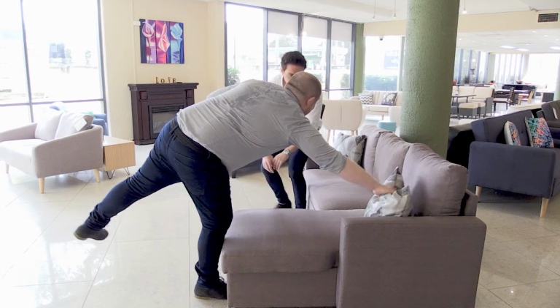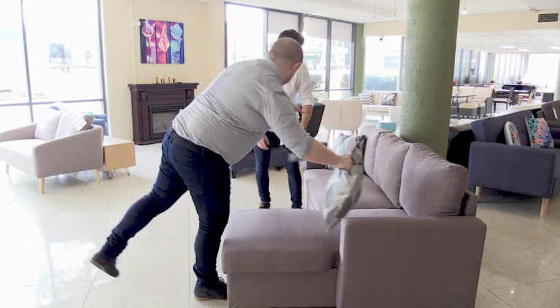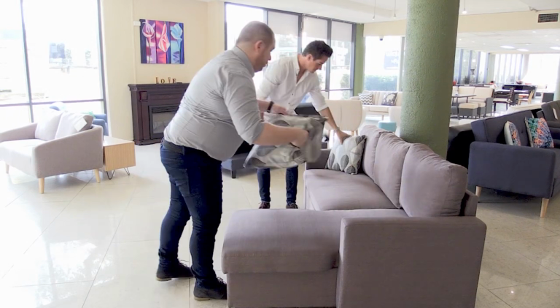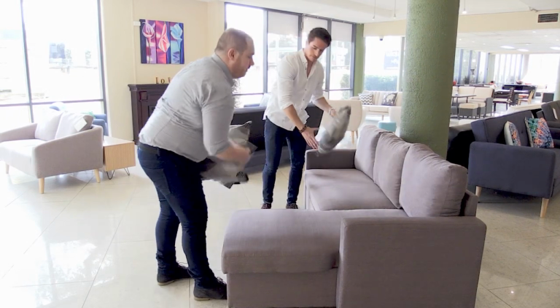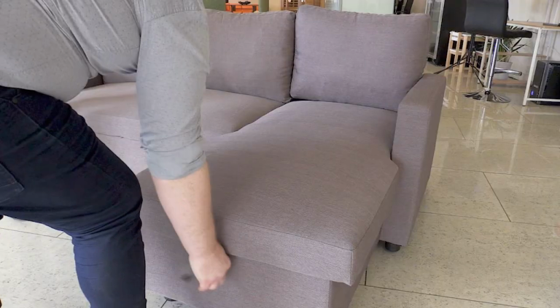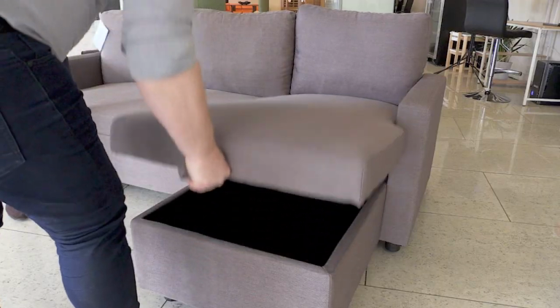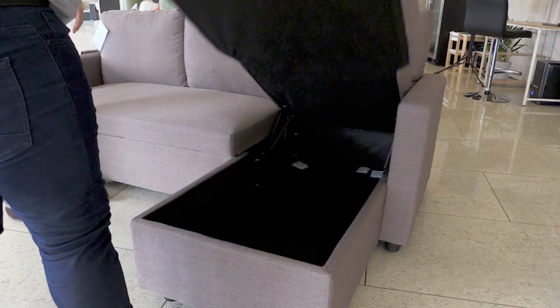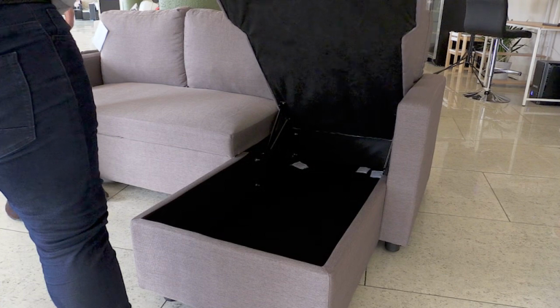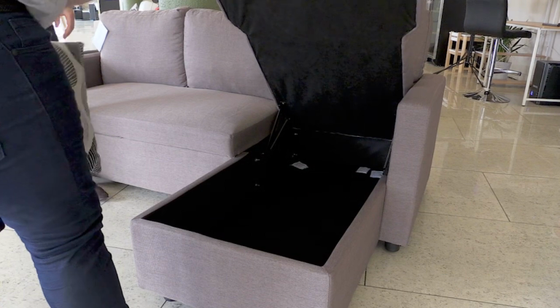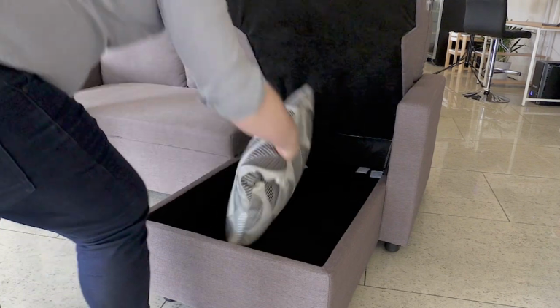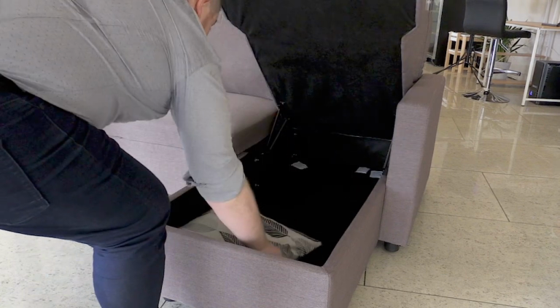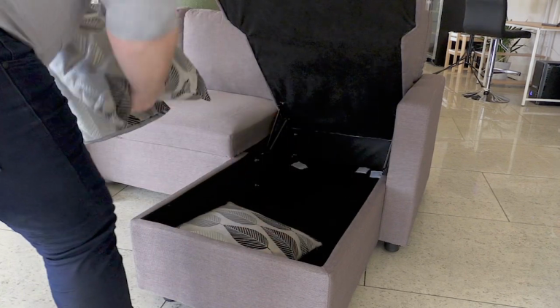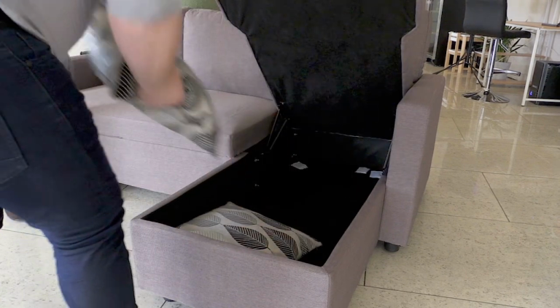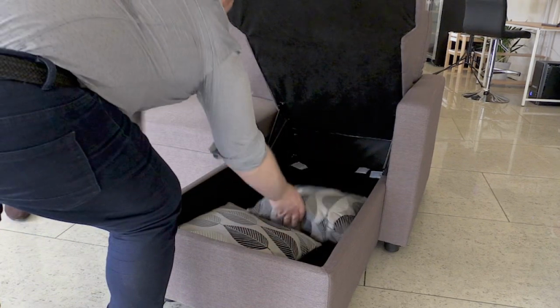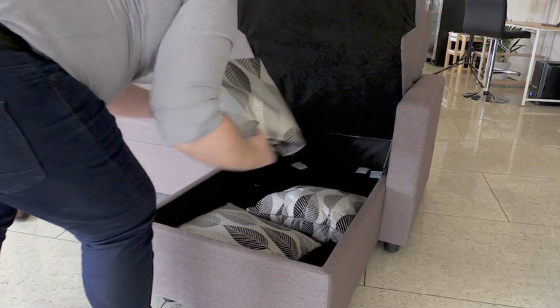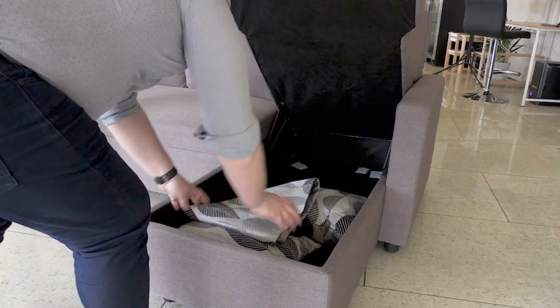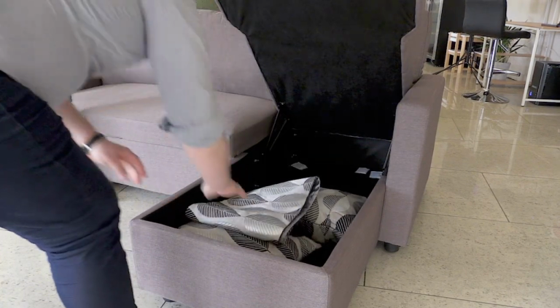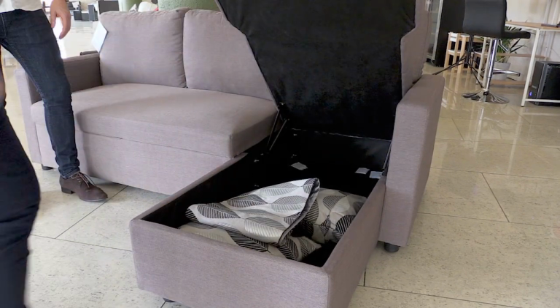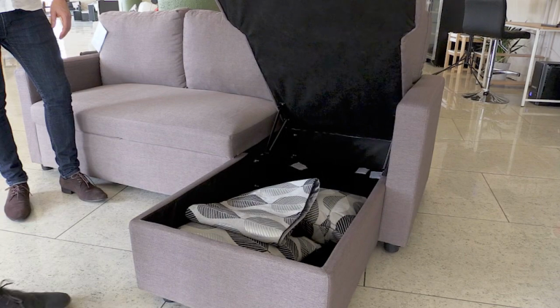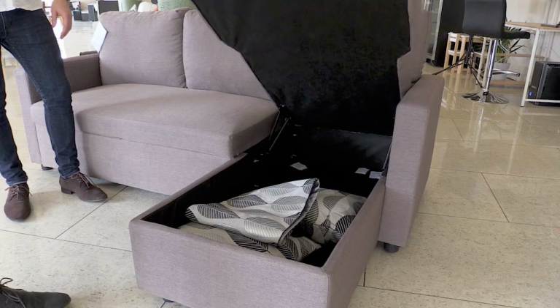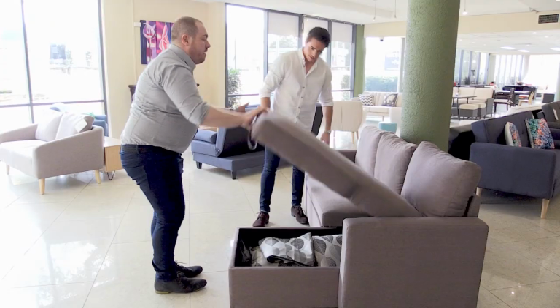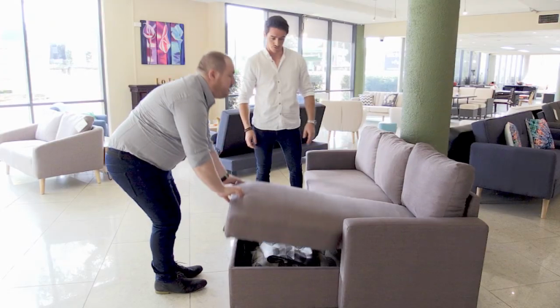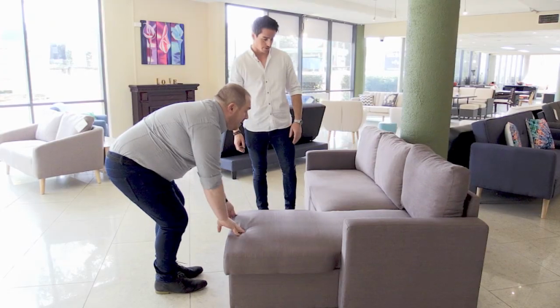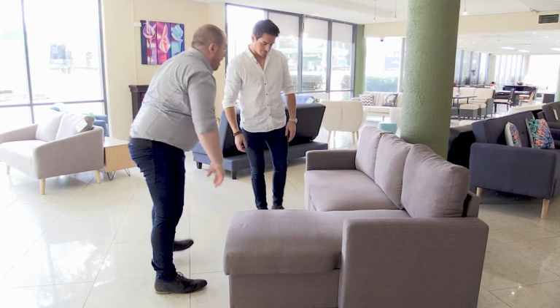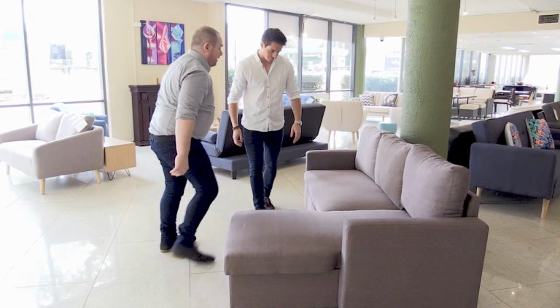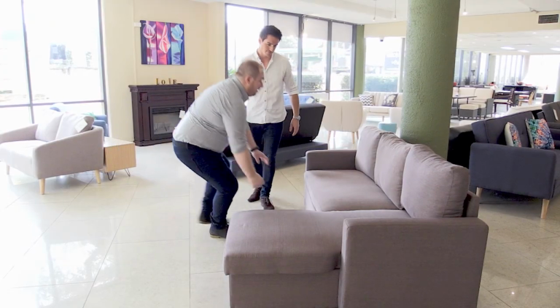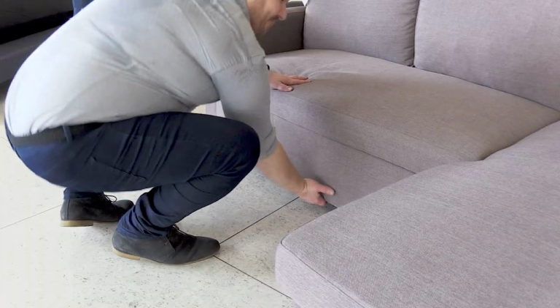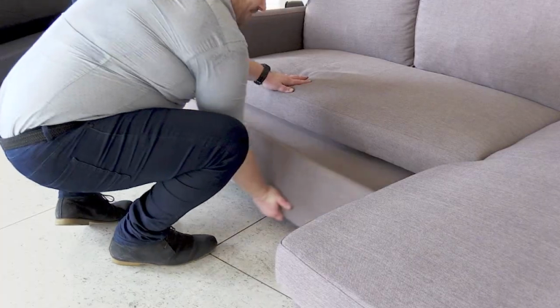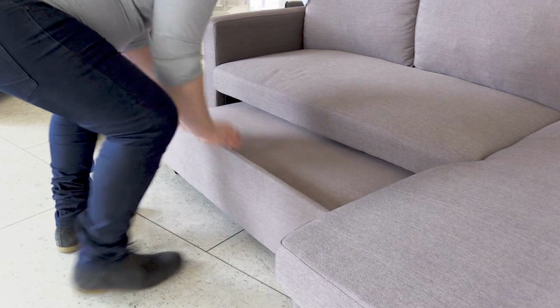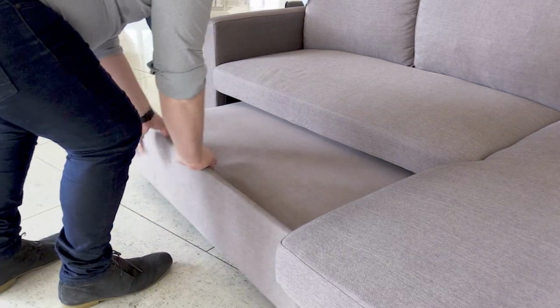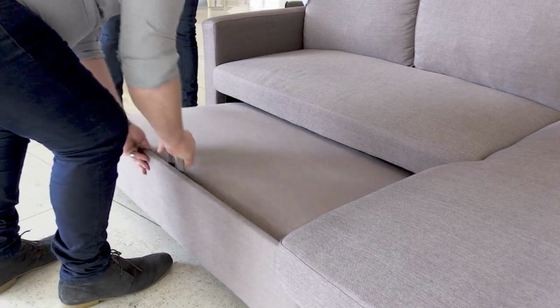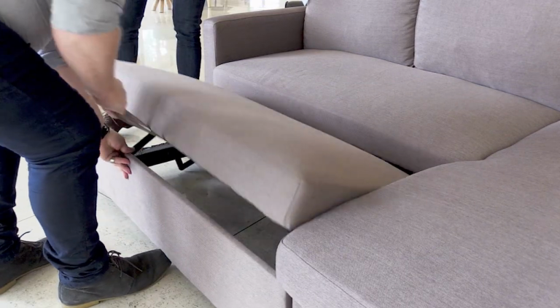Once his cushions are all carefully collected up, Mark can stash them away in the Merton sofa bed's clever hidden storage compartment. Then it's just a matter of pulling out the base and the top cushion, and out pops the bed.